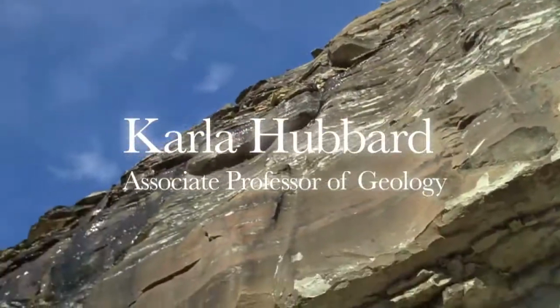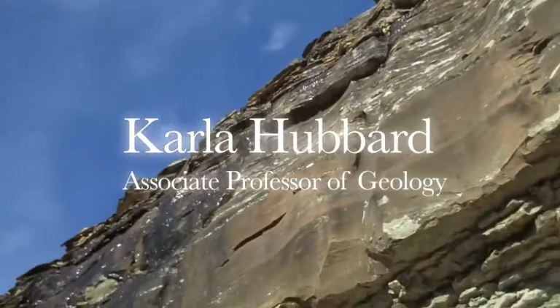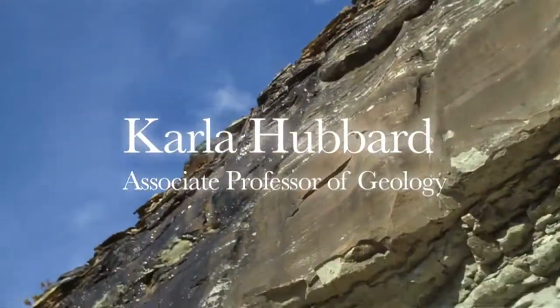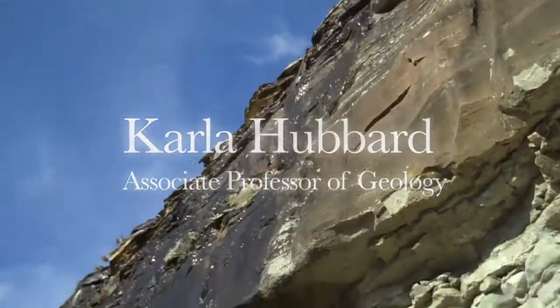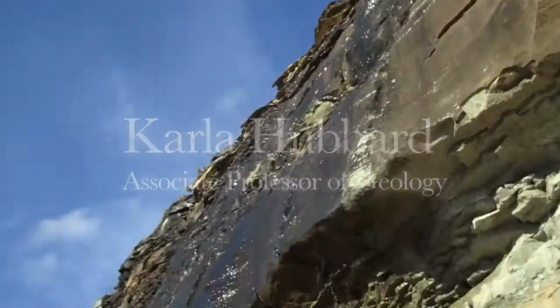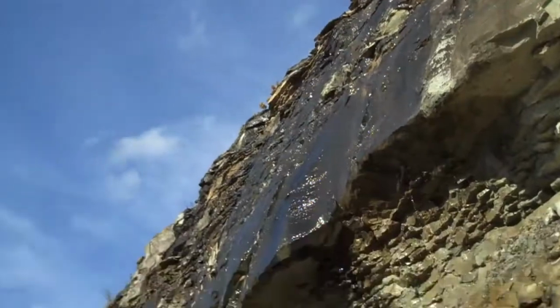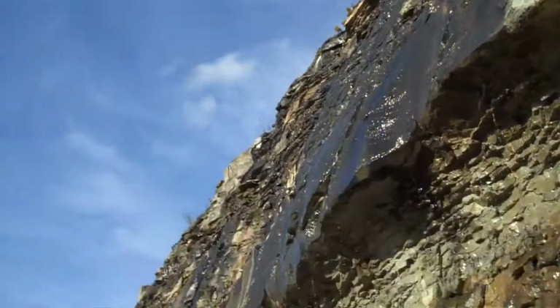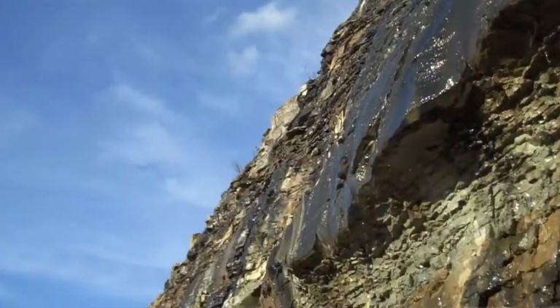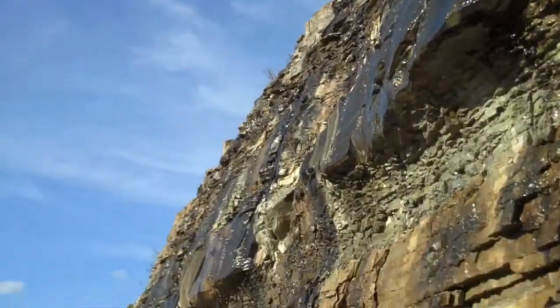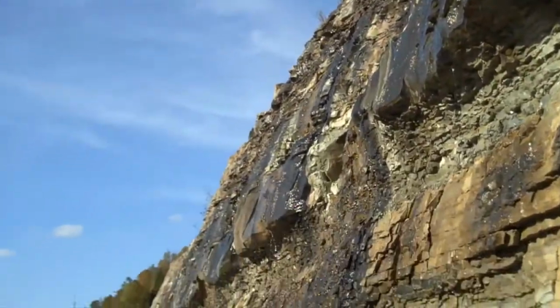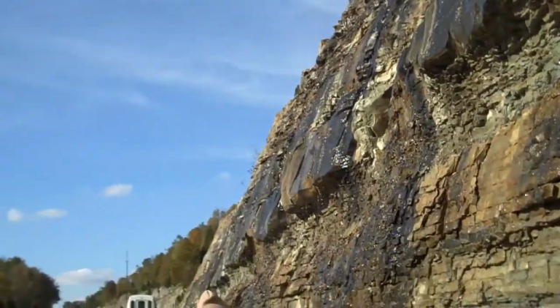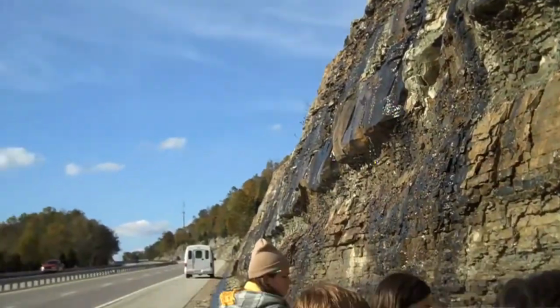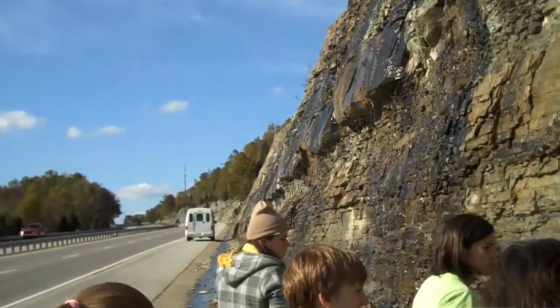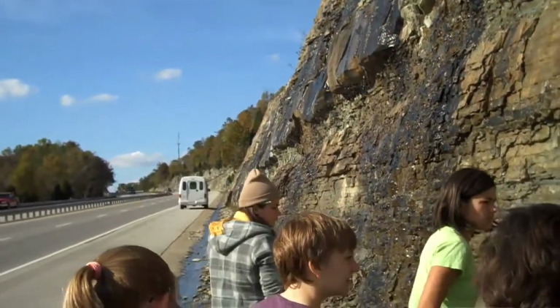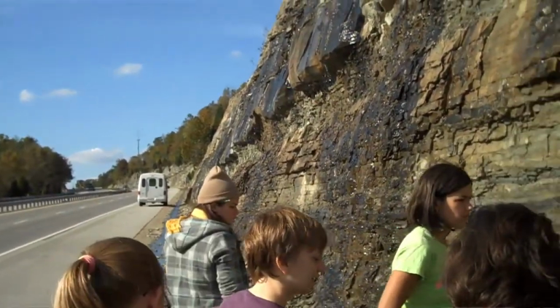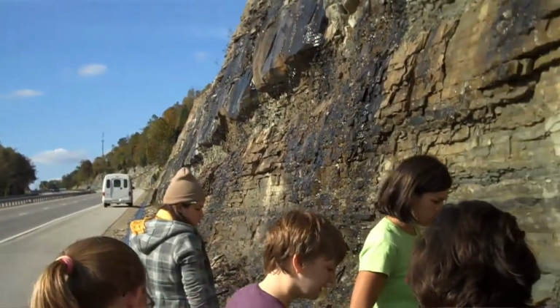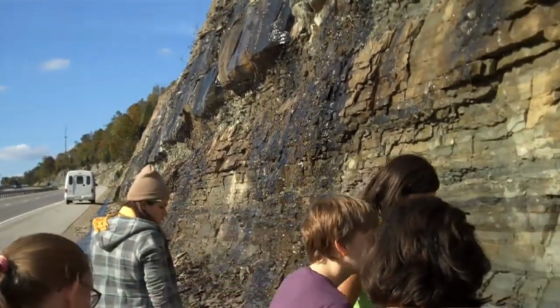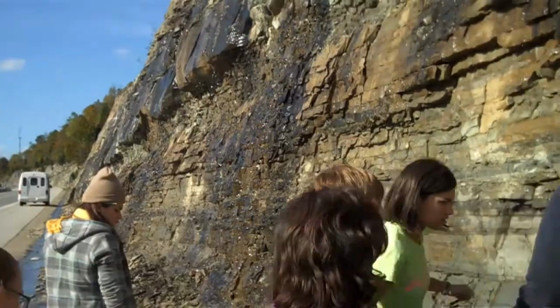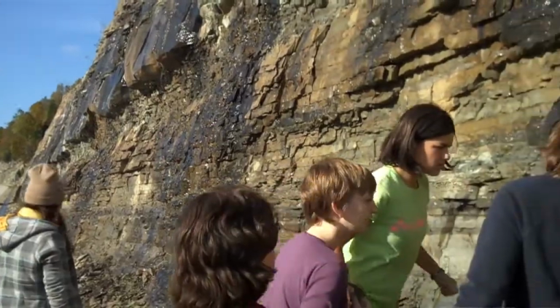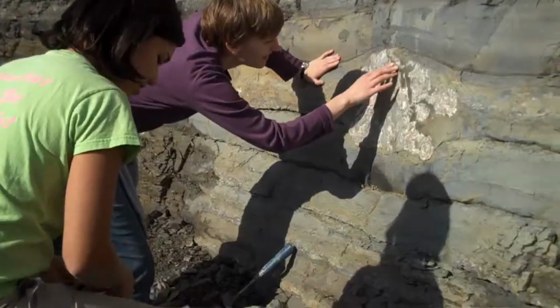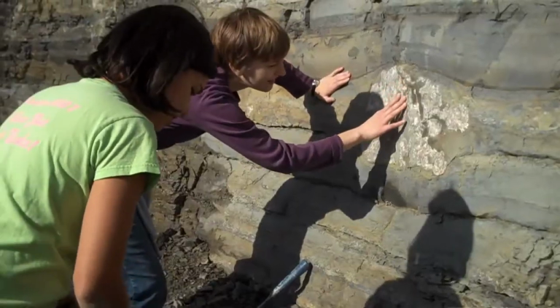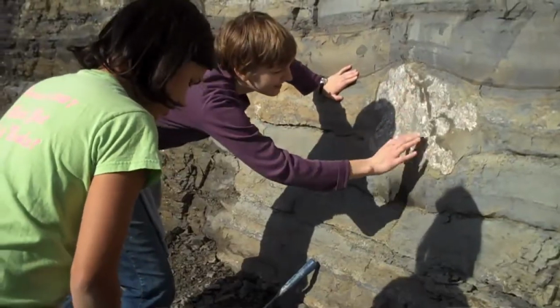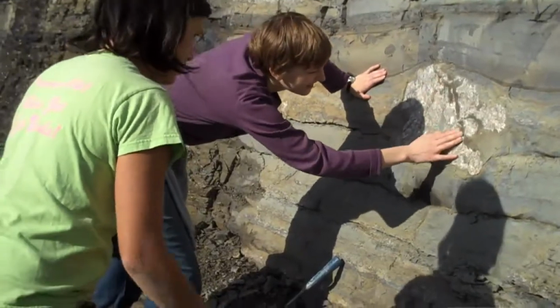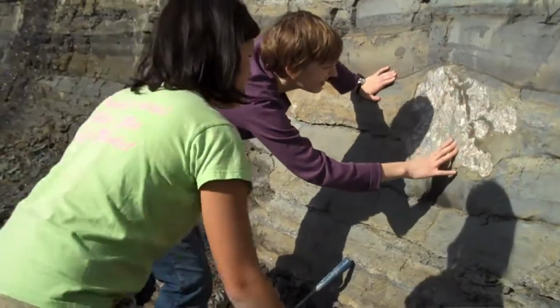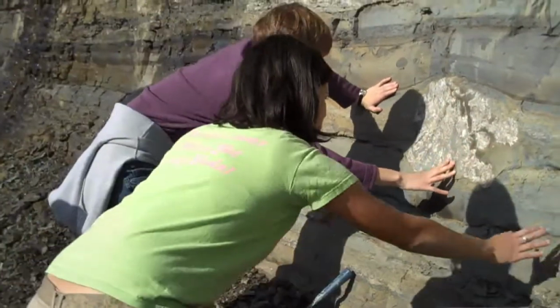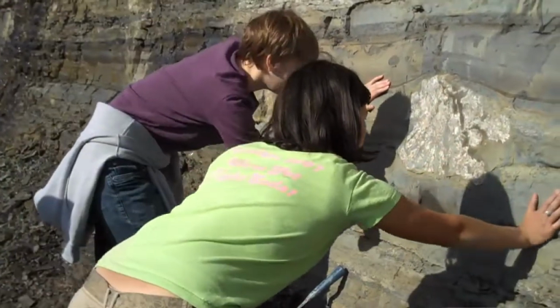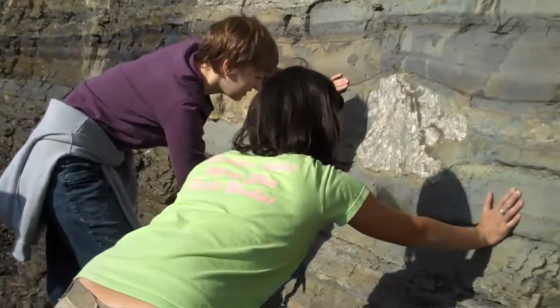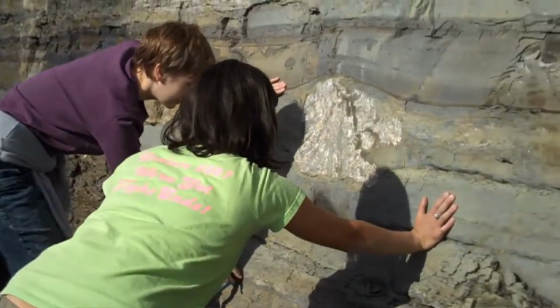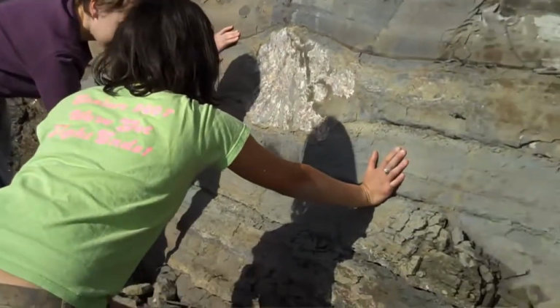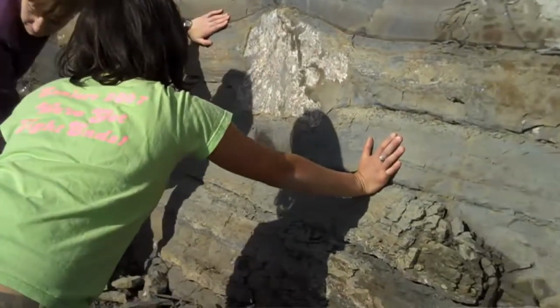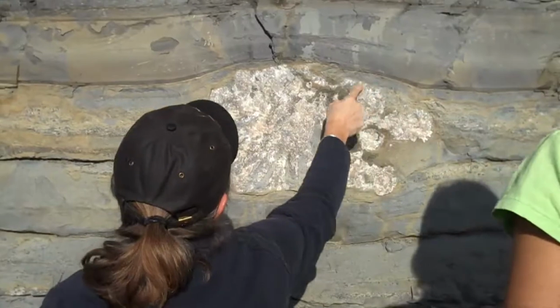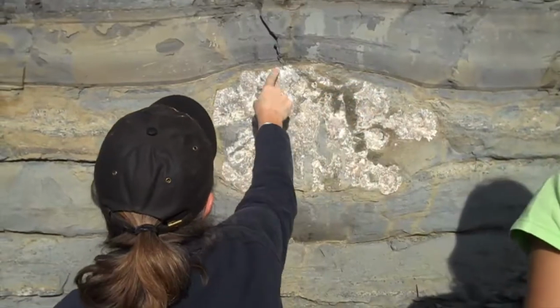We look at a lot of localities, and at each outcrop I ask the students to tell me about the structures they see, what does that tell us — so I have them practice their skills that they may have learned in lab.